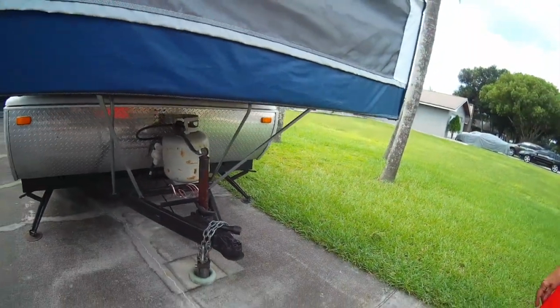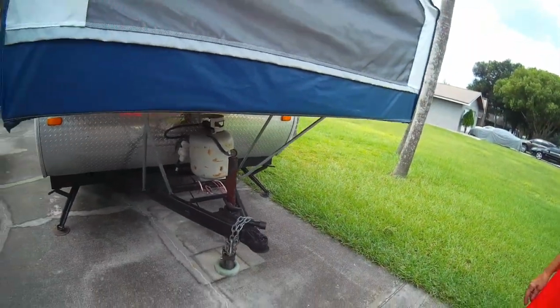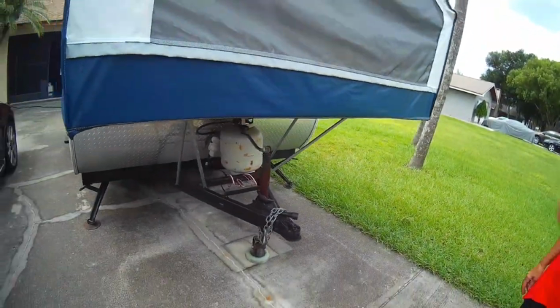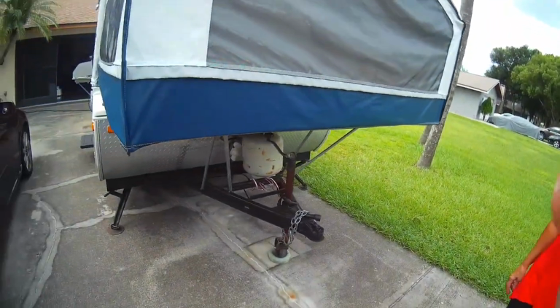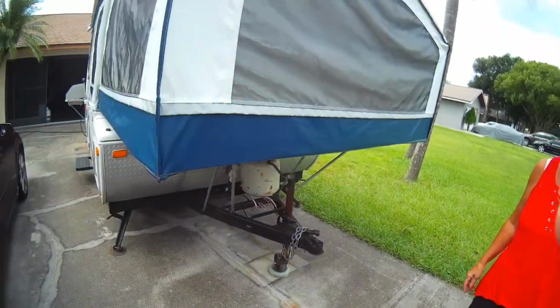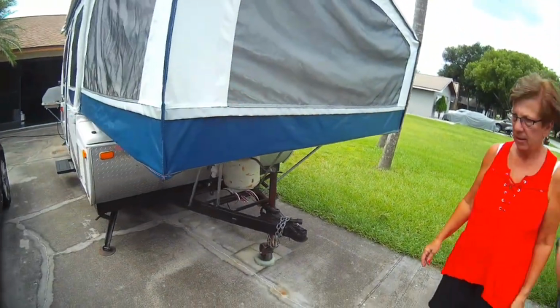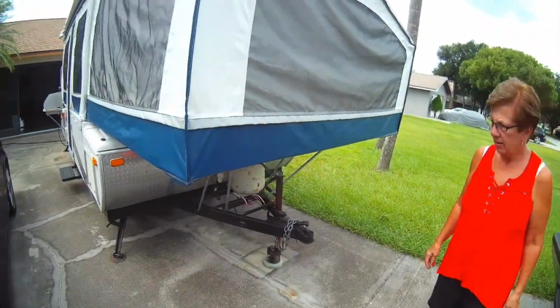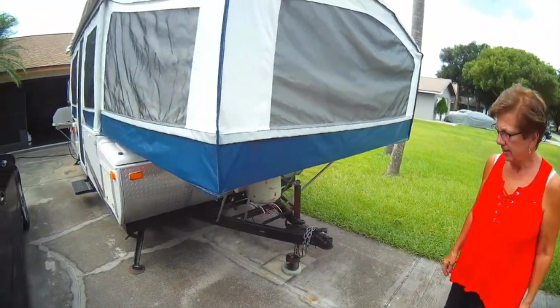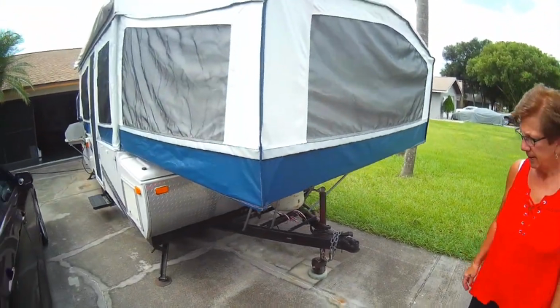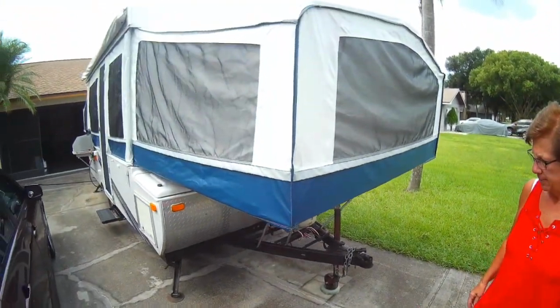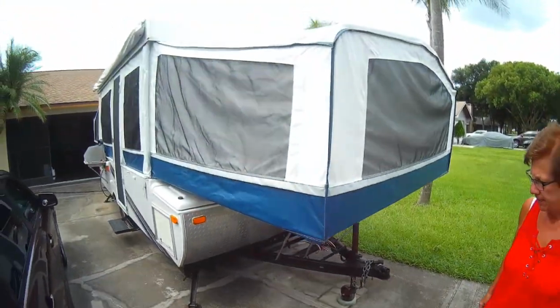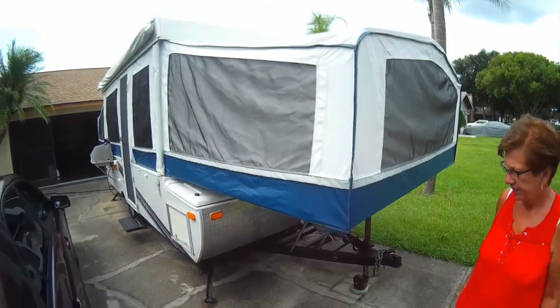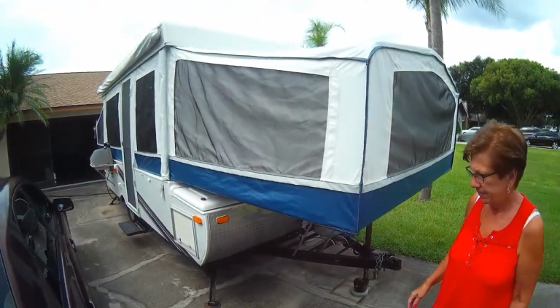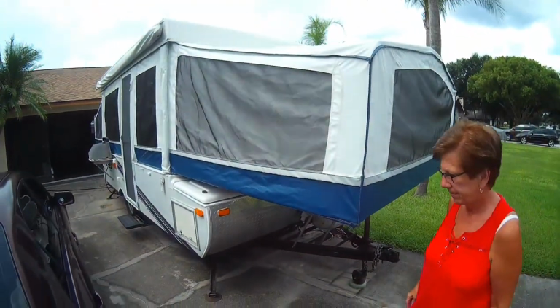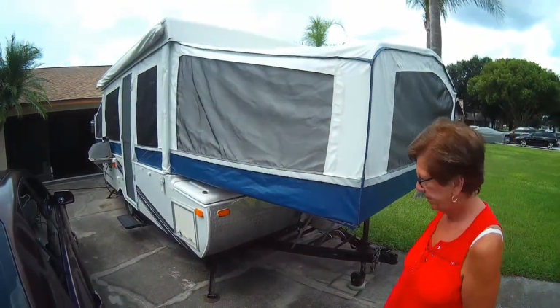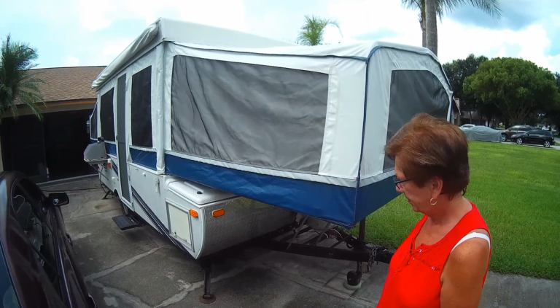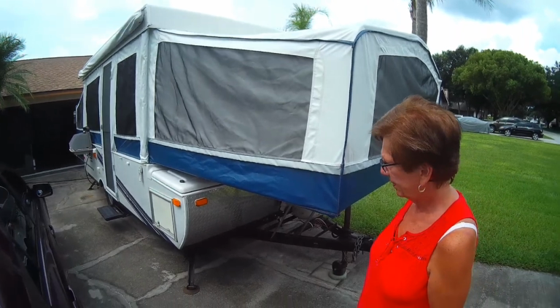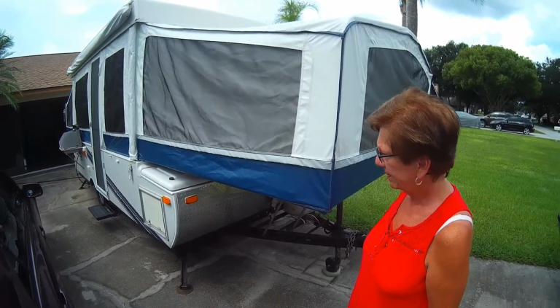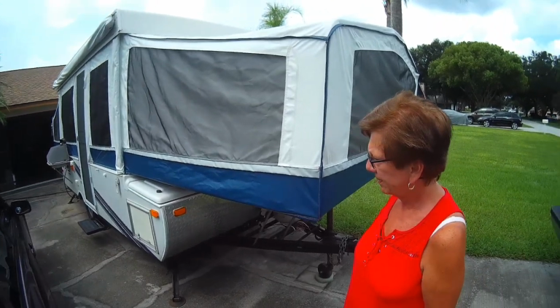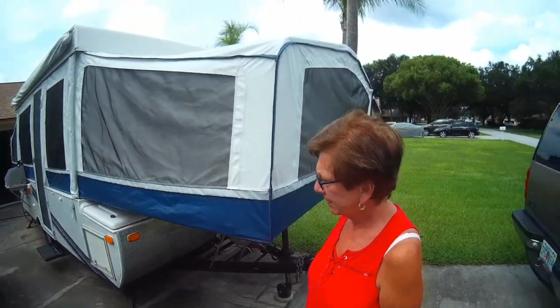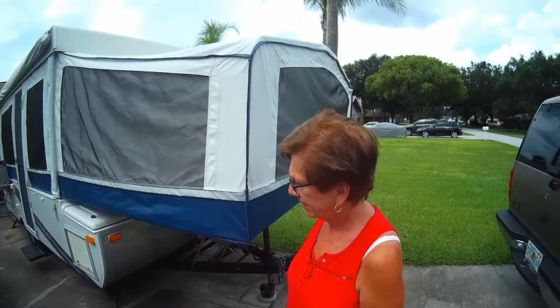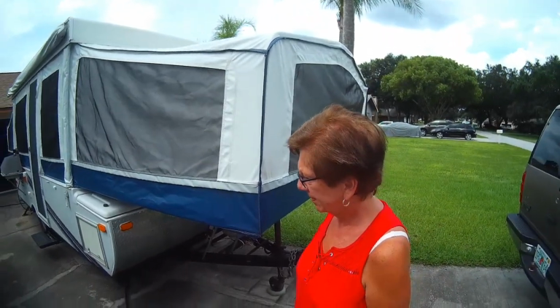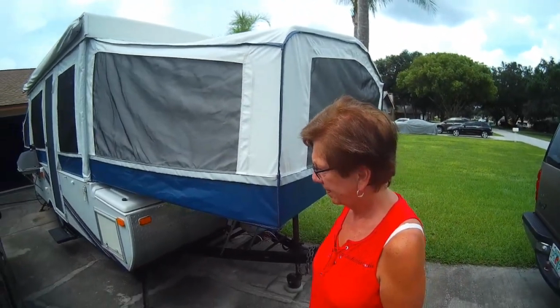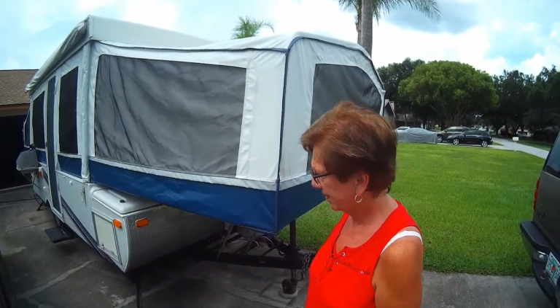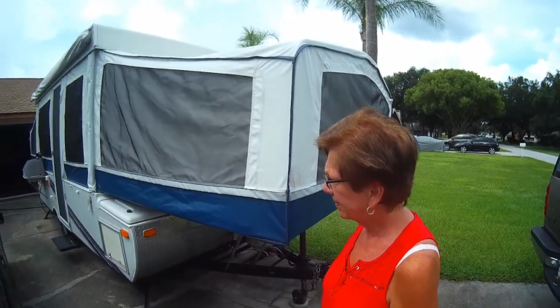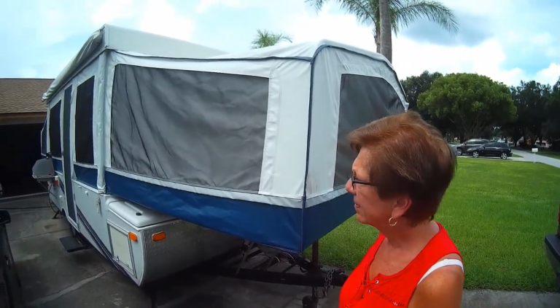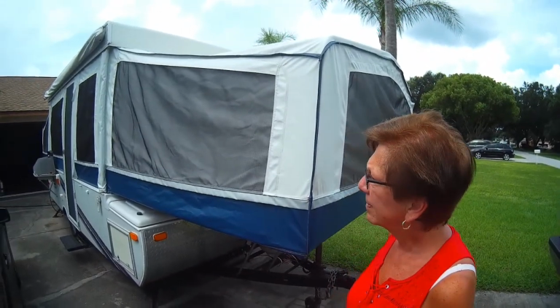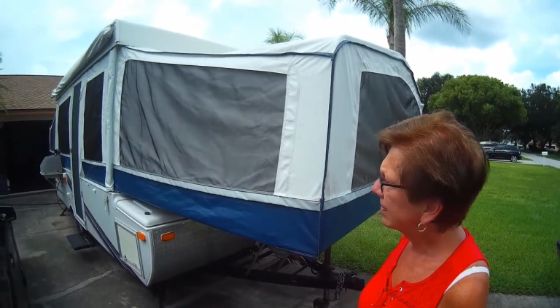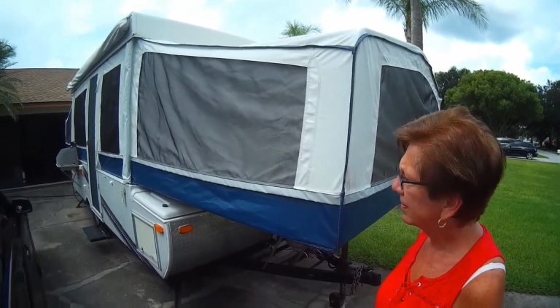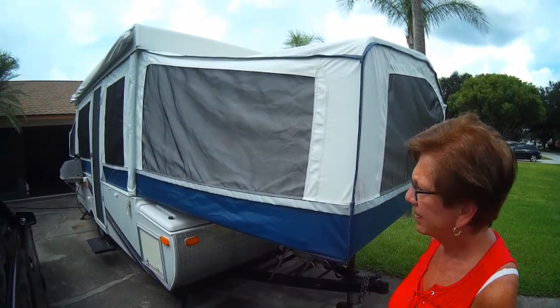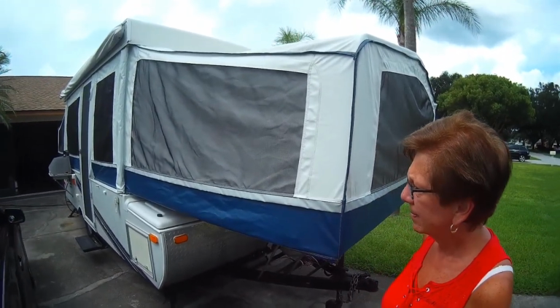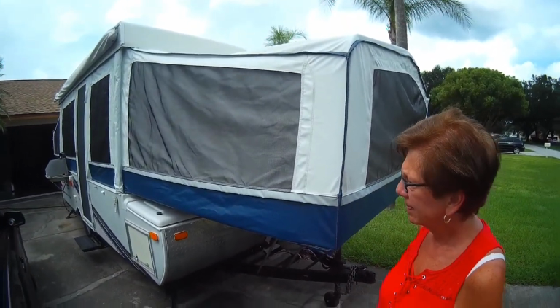Propane tank — room for two propane tanks. And in the front here is a king size bed and the back is a queen.